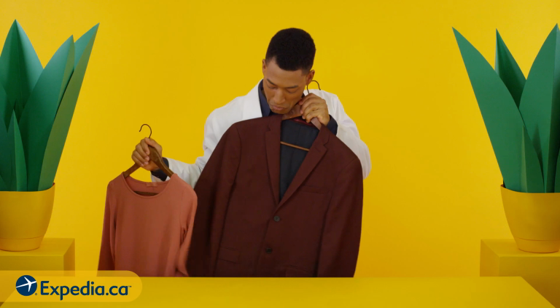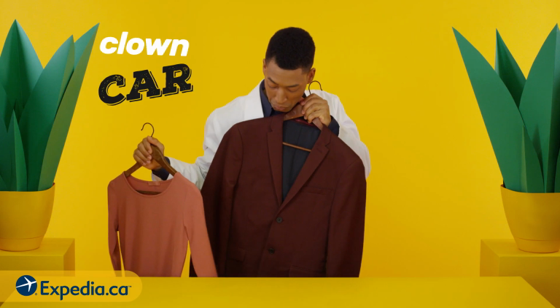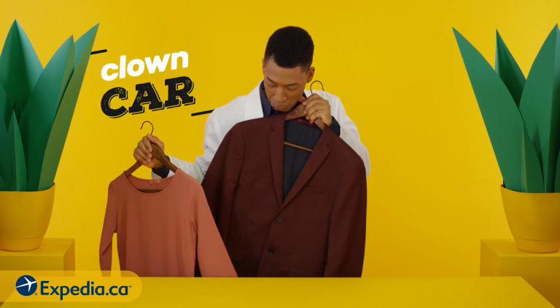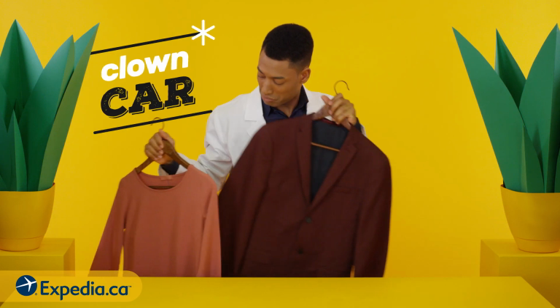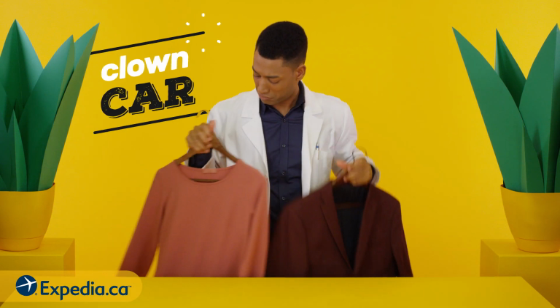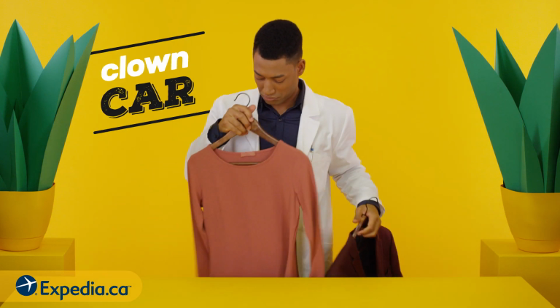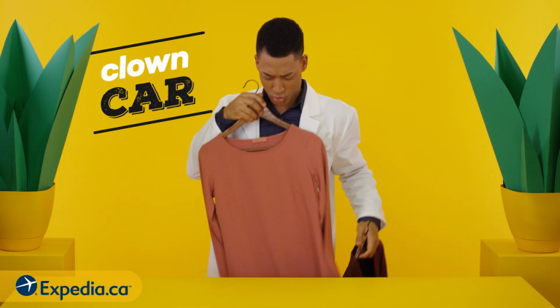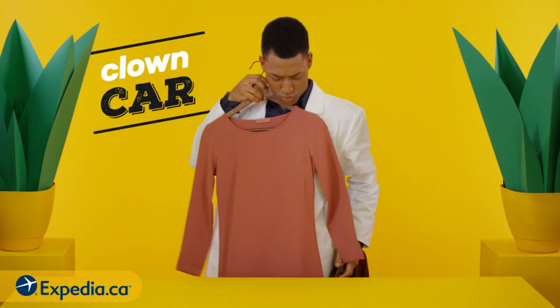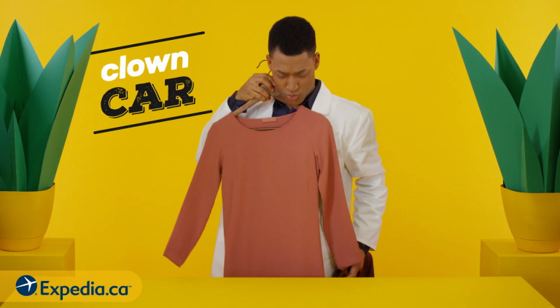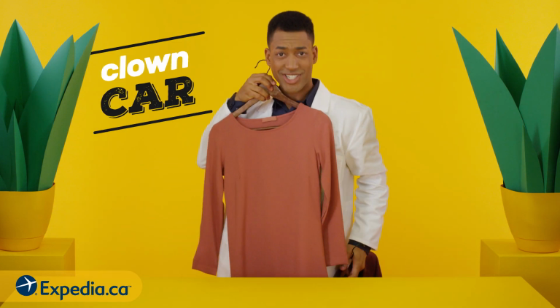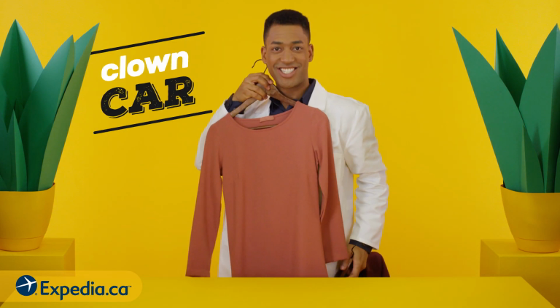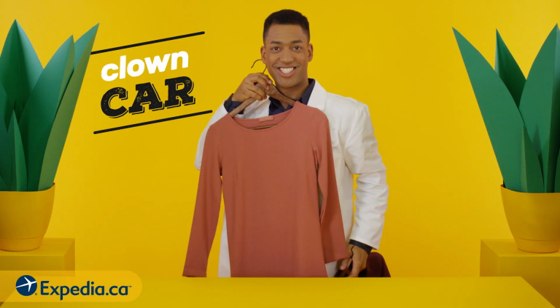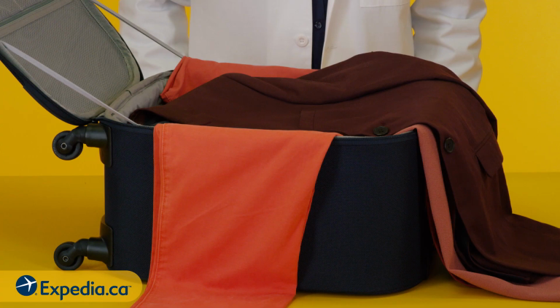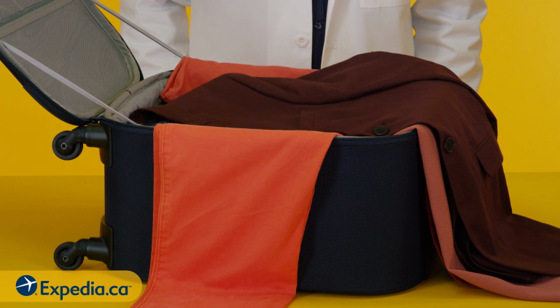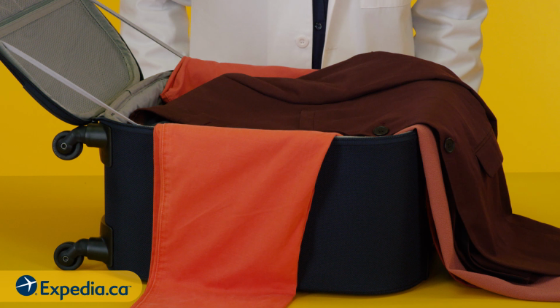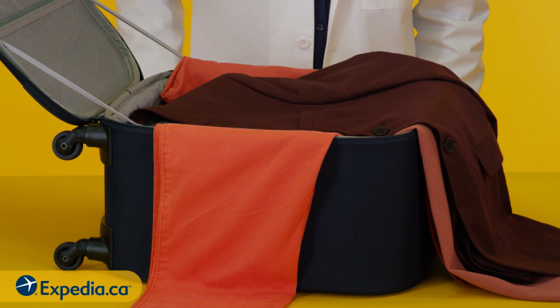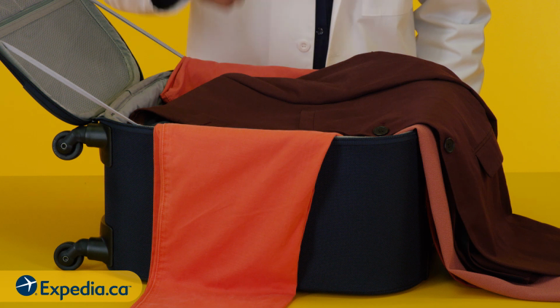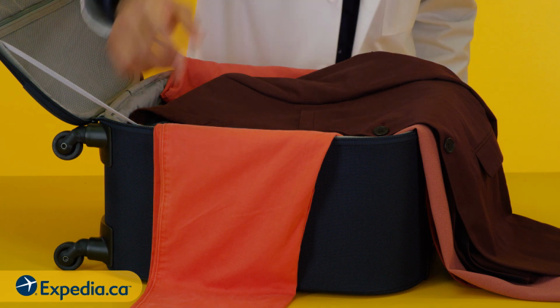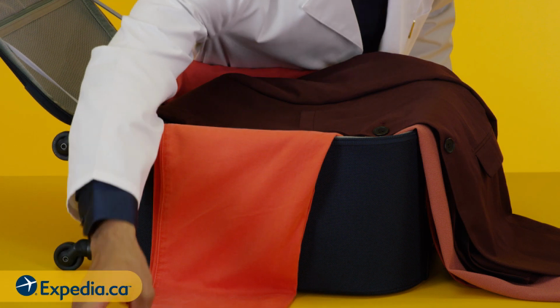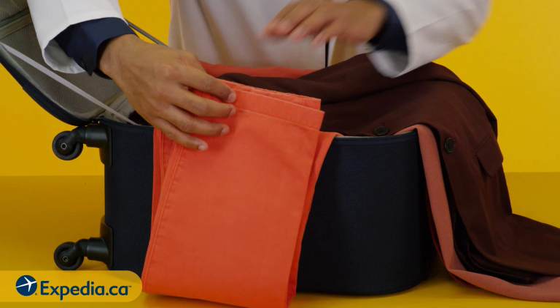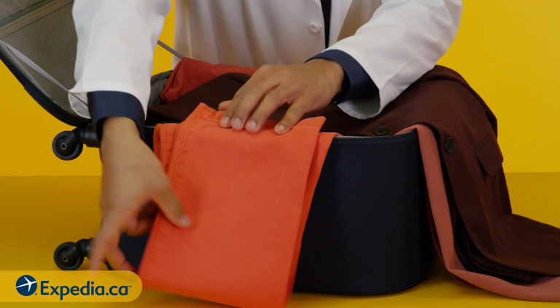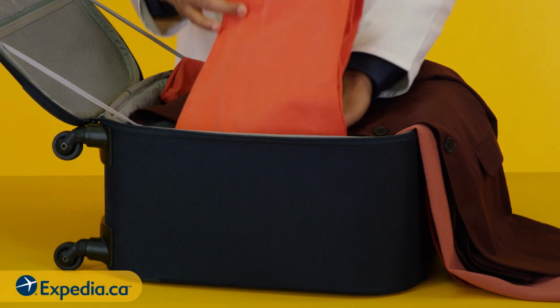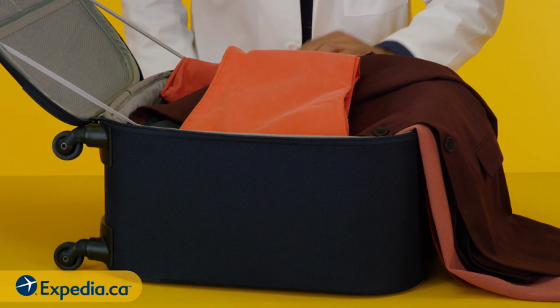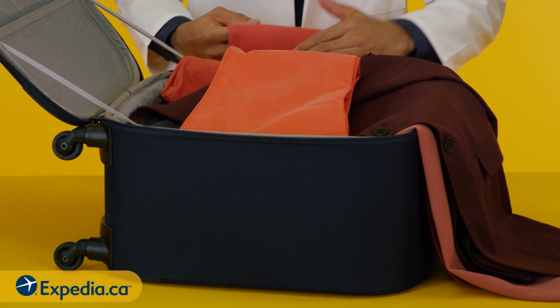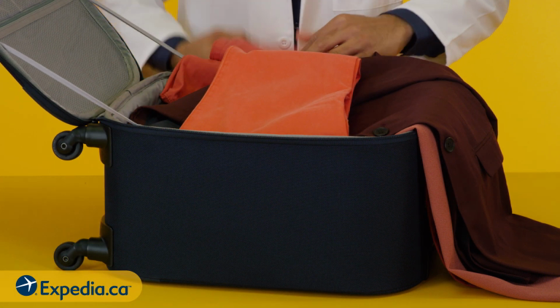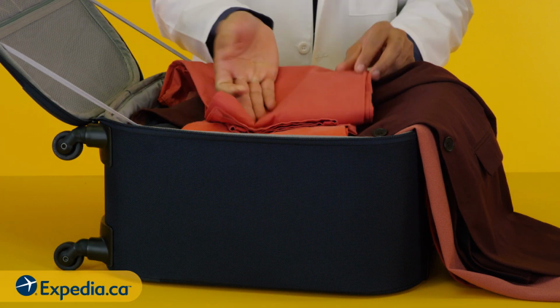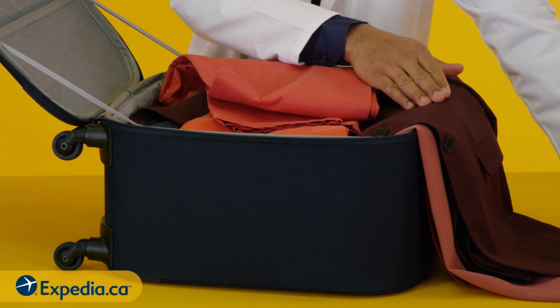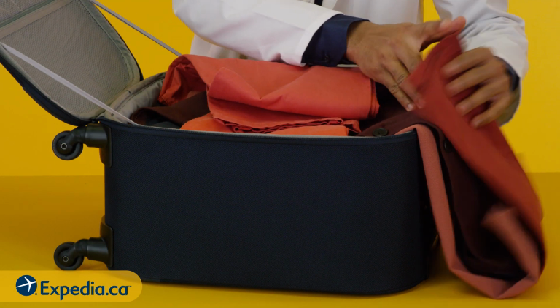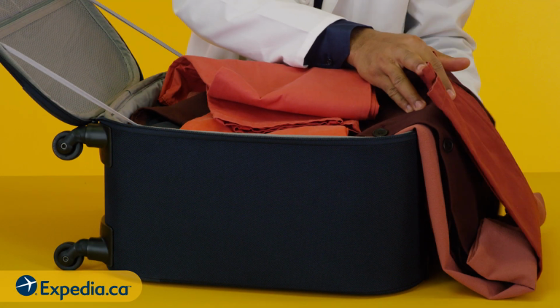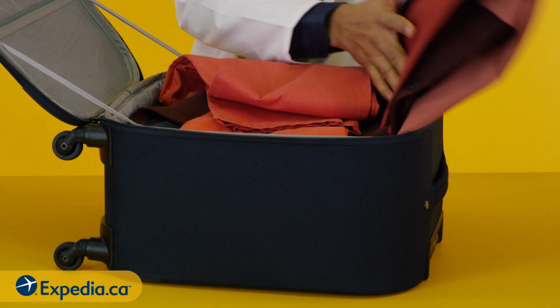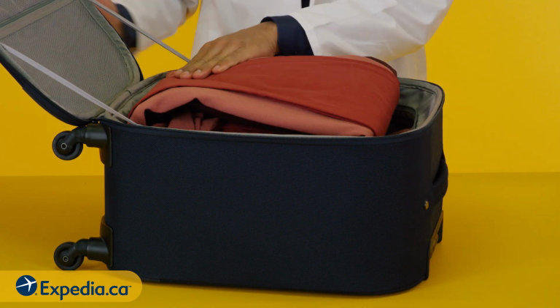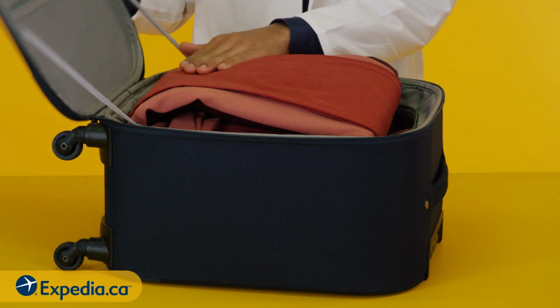Clown car style works great for bulkier items. Lay each item across your suitcase, sticking out in alternating directions, then fold everything in.